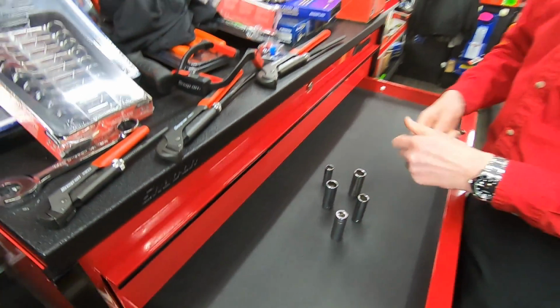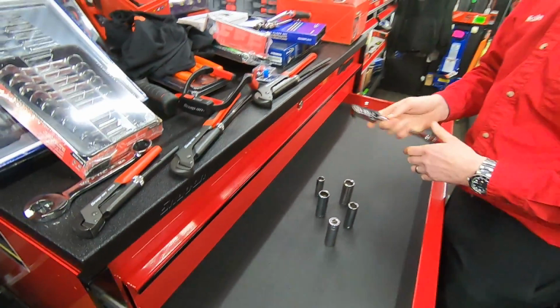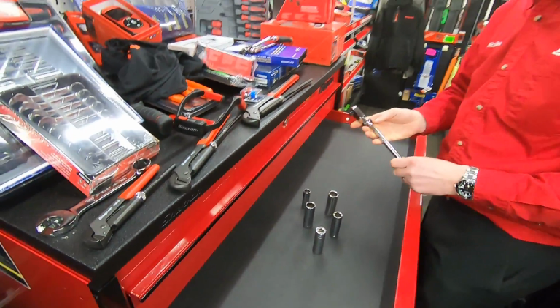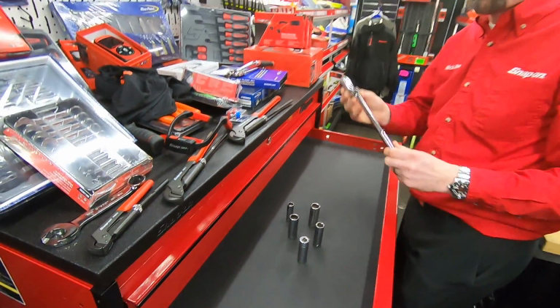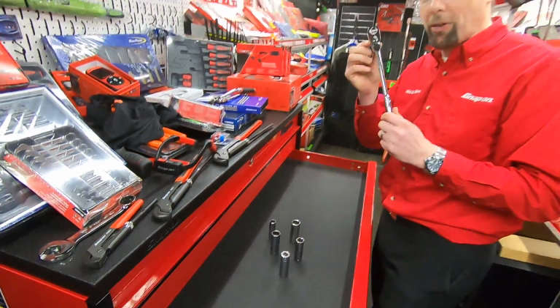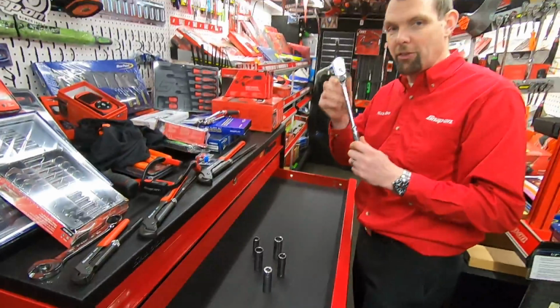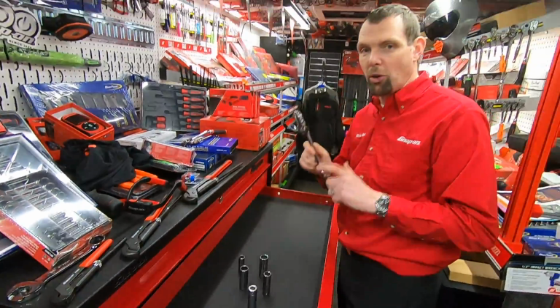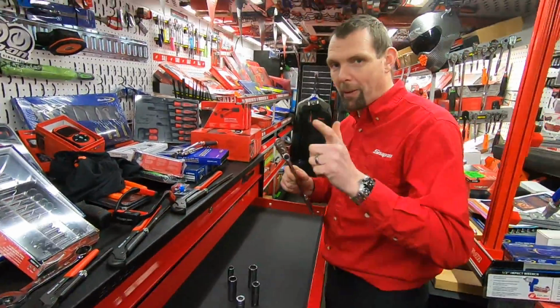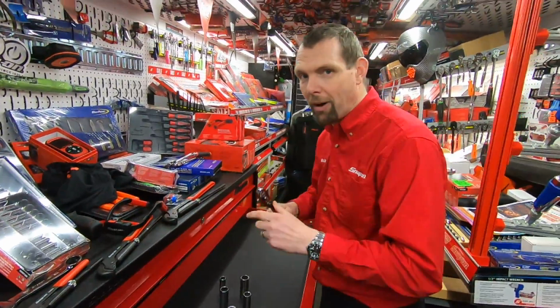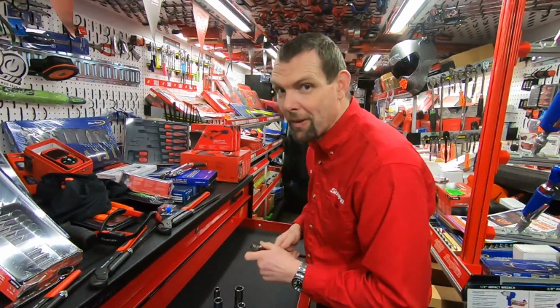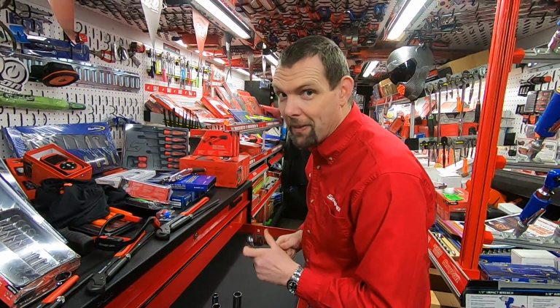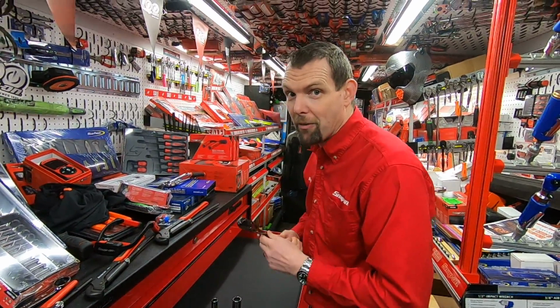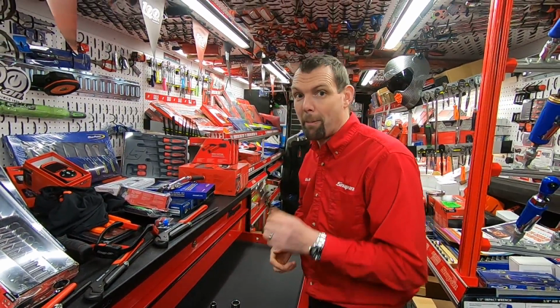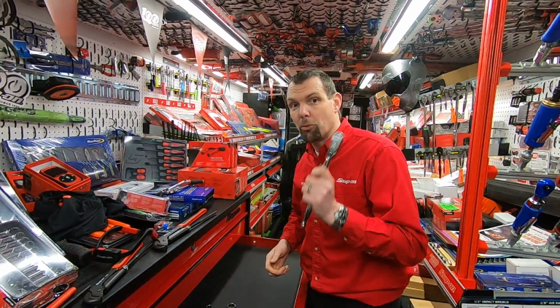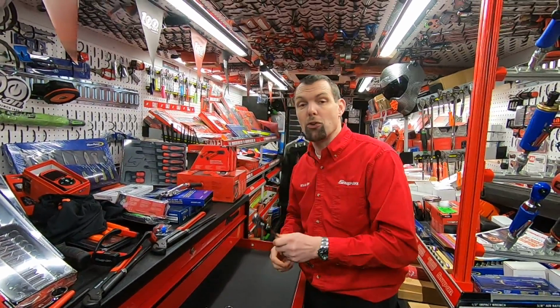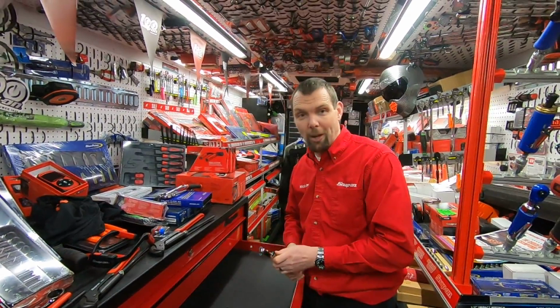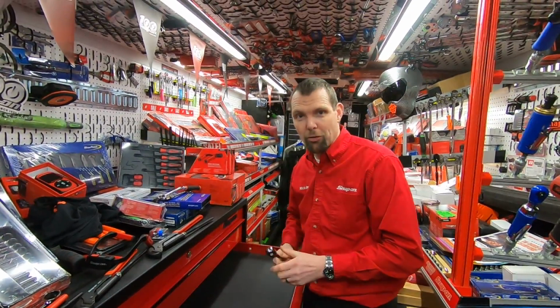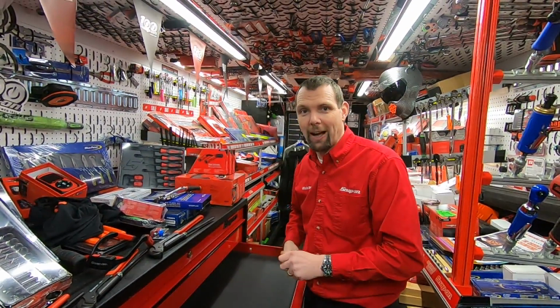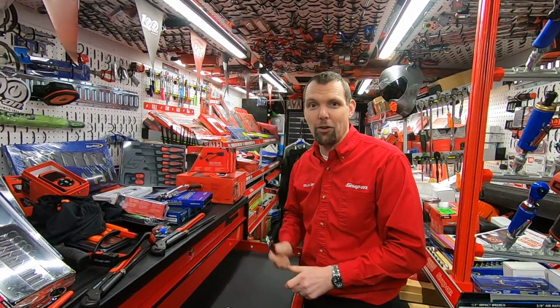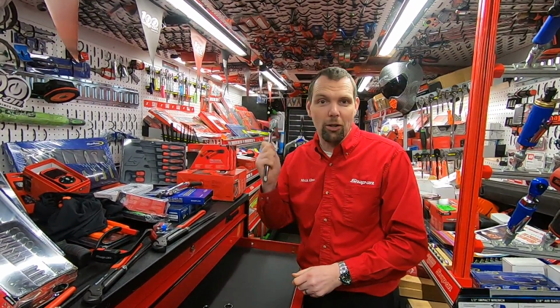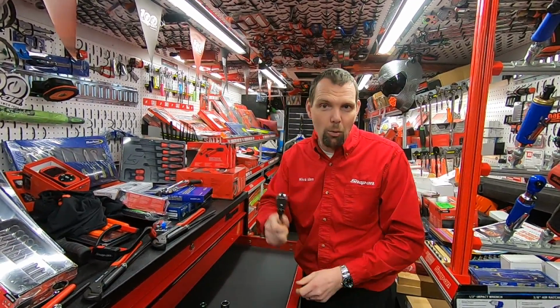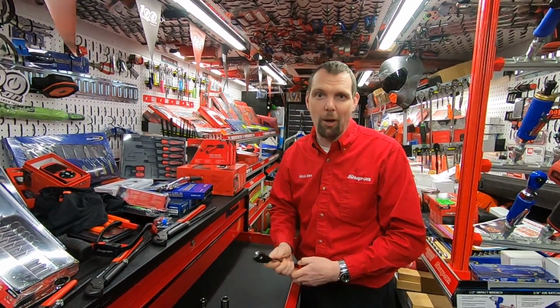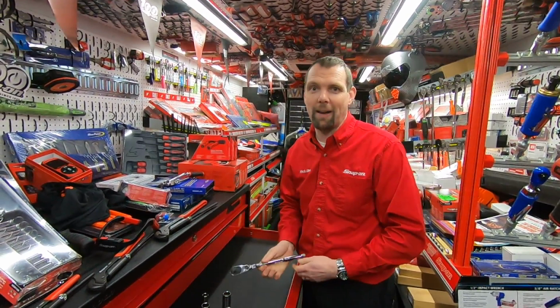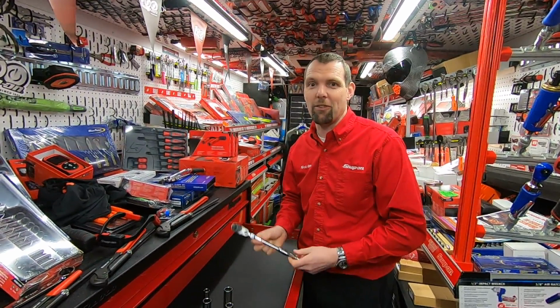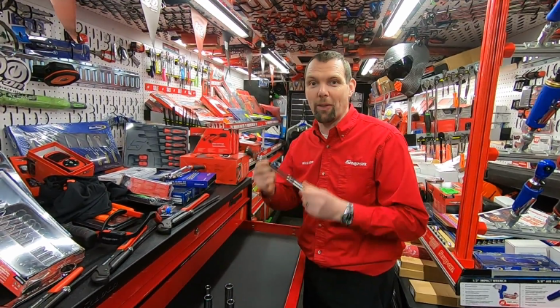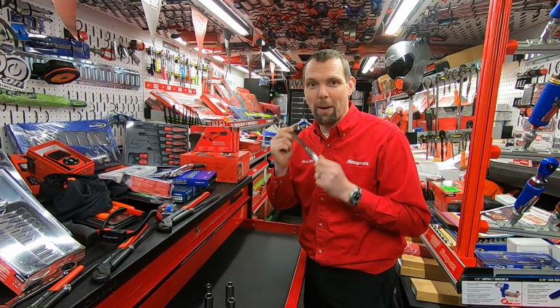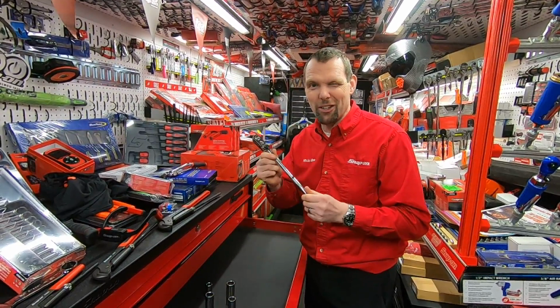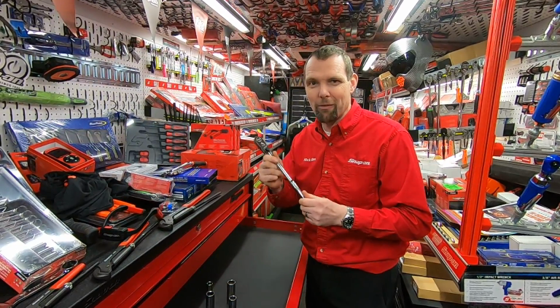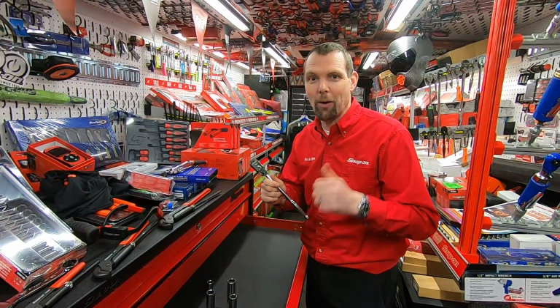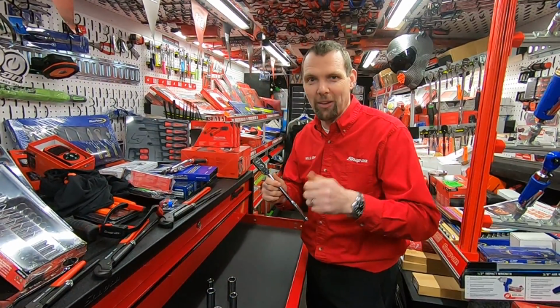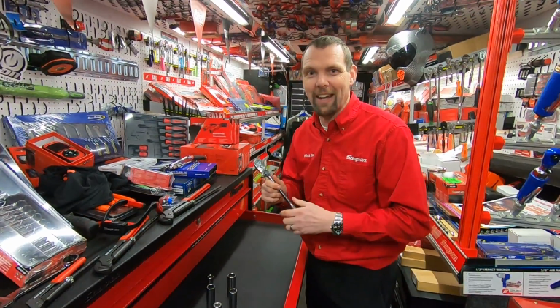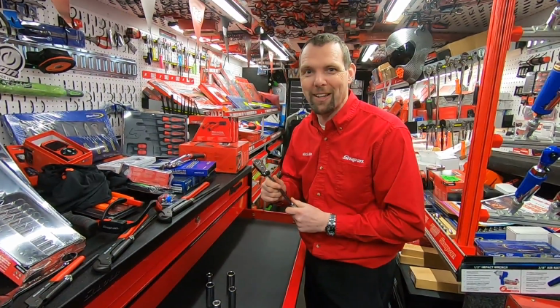So if you want to know more about one of these and you want to know about the price, then remember, jump on your snap-on truck and your local guy will be able to give you all the information you're looking for. I'll see you on the next video.